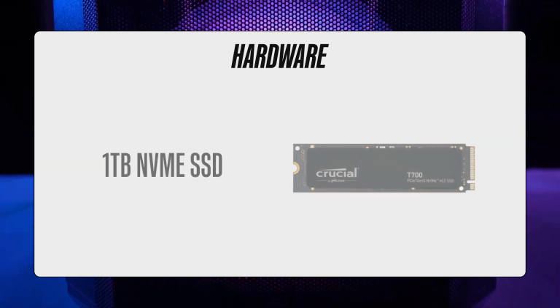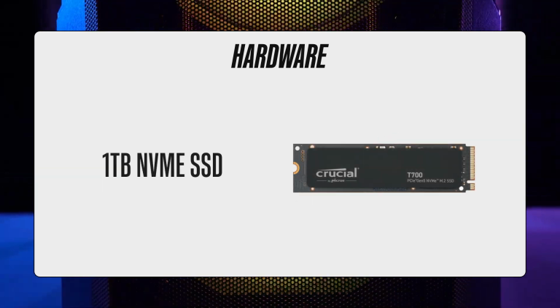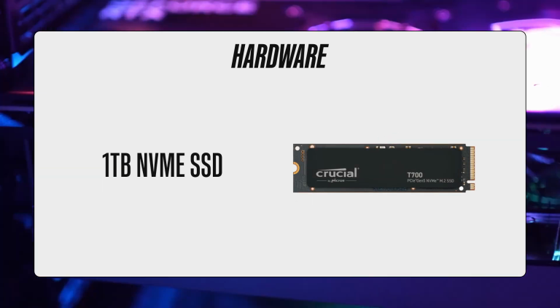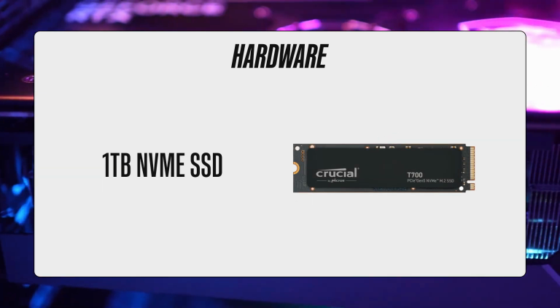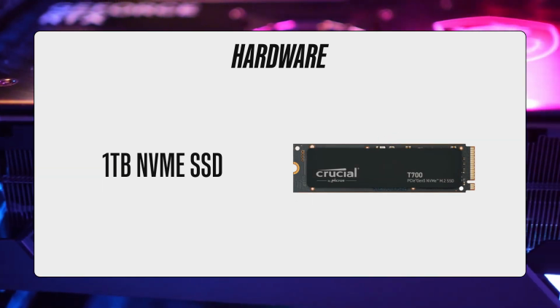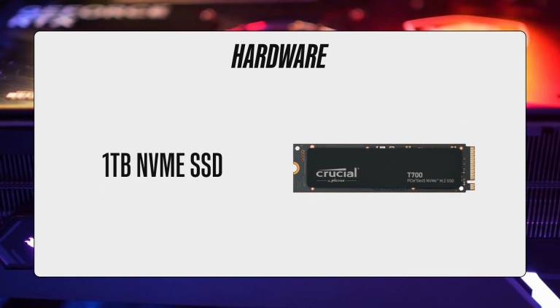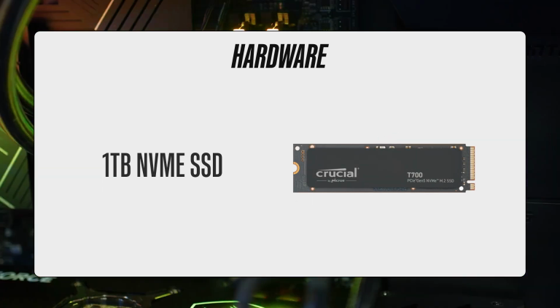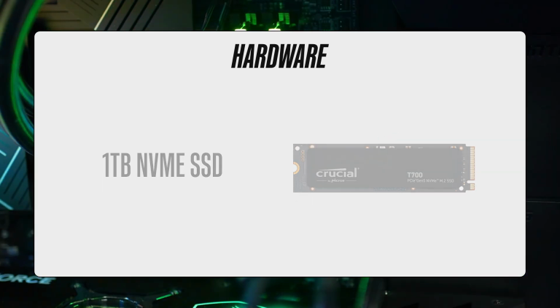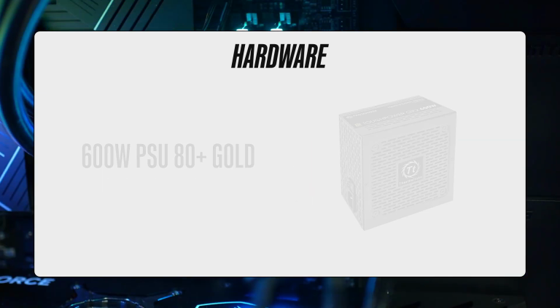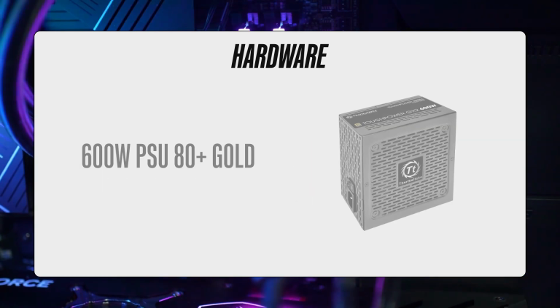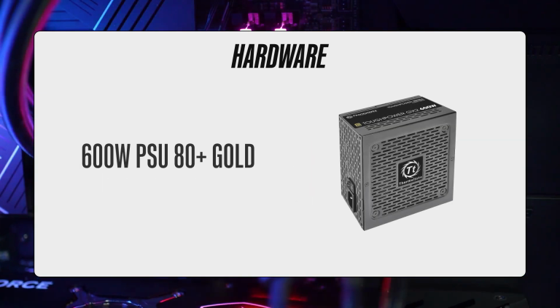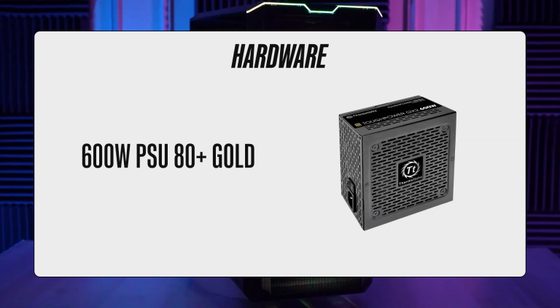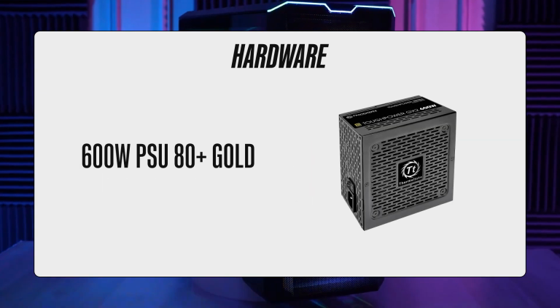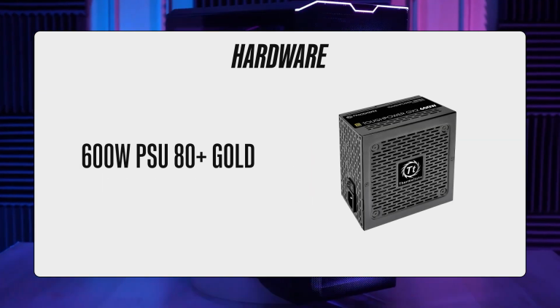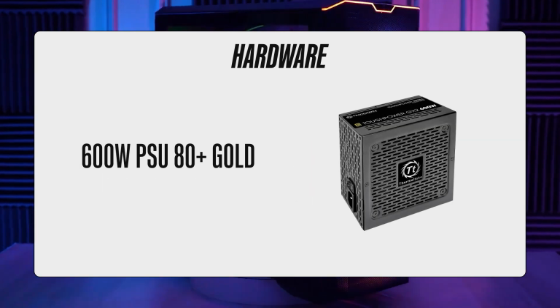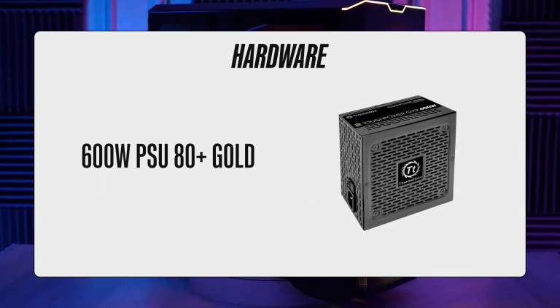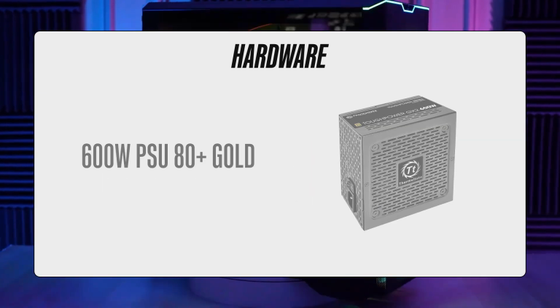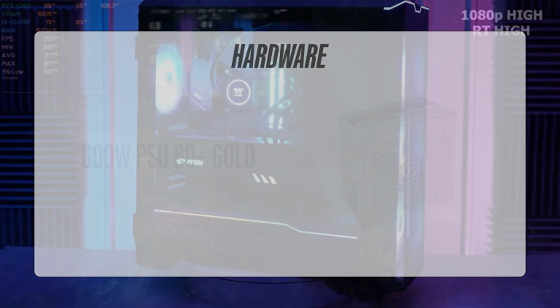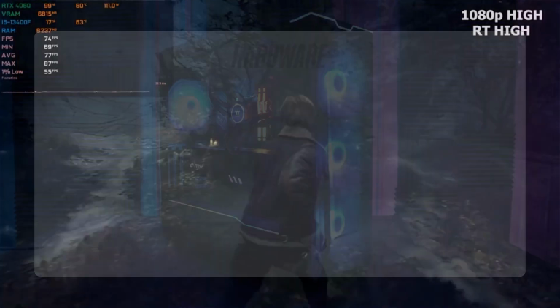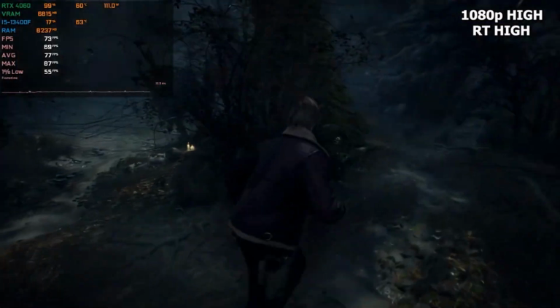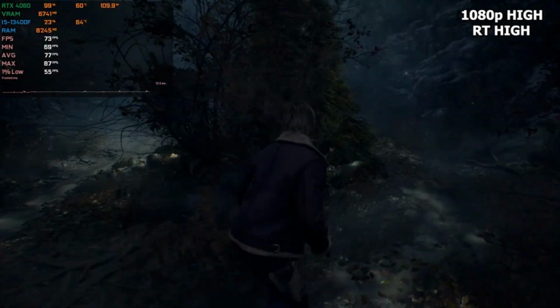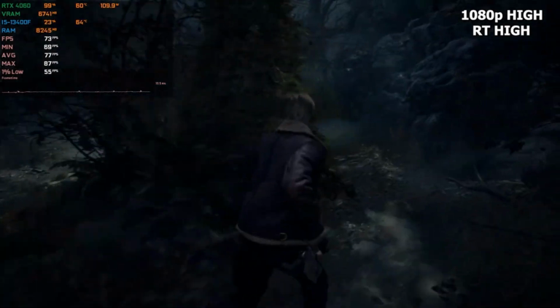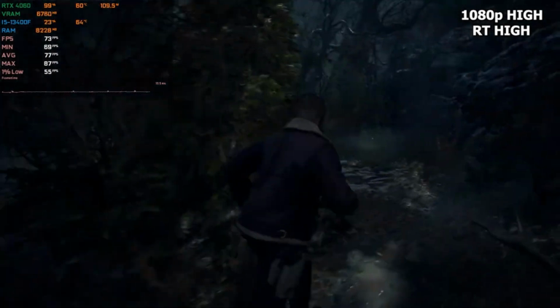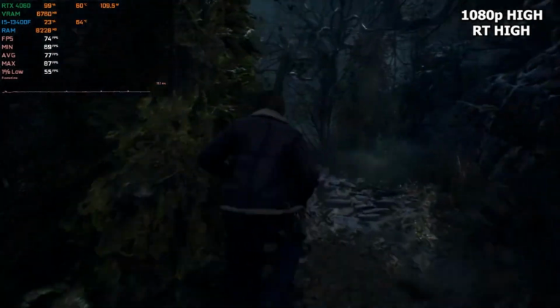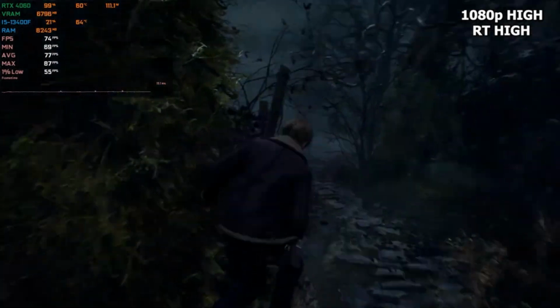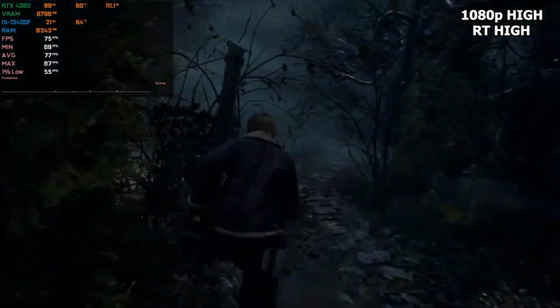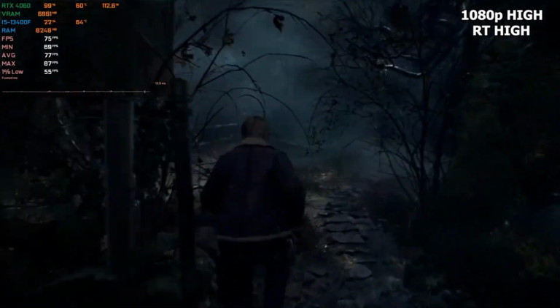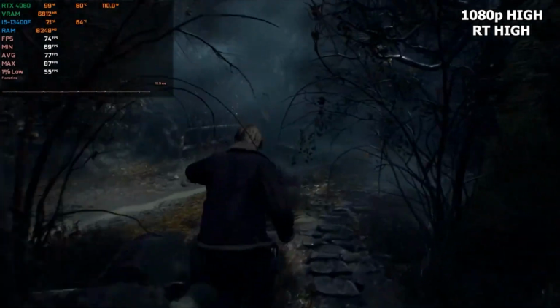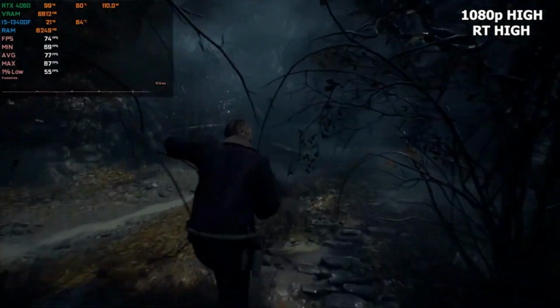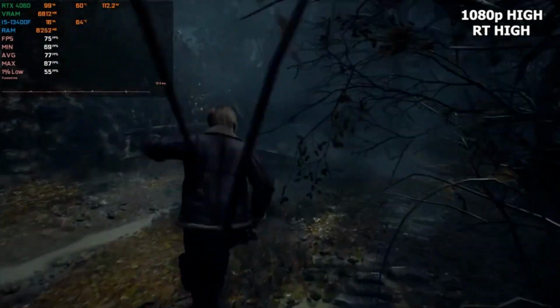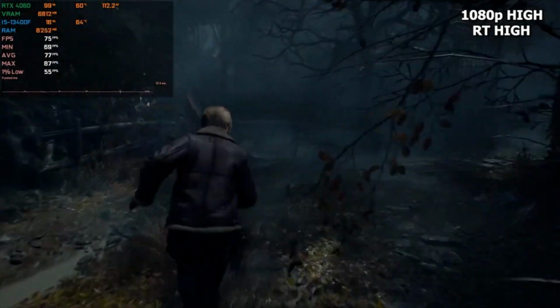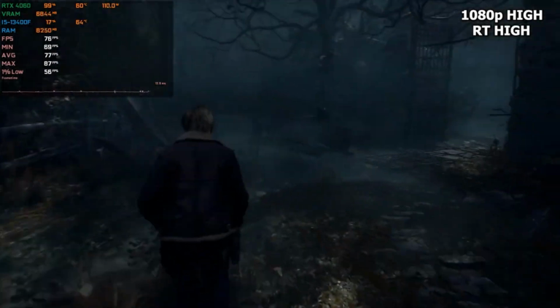You also get 1TB of fast NVMe storage and a 600W PSU with an 80-plus gold rating. All together, this is the best hardware you'll get in this price range.